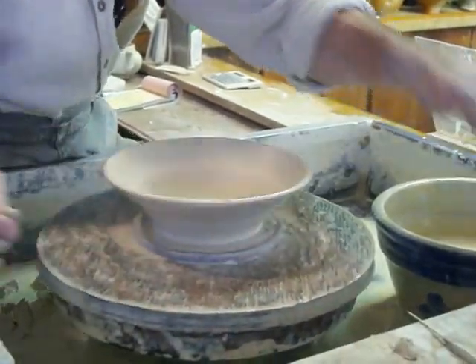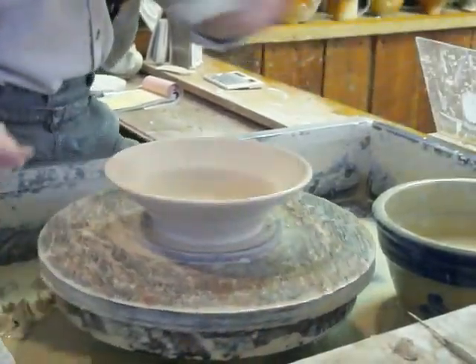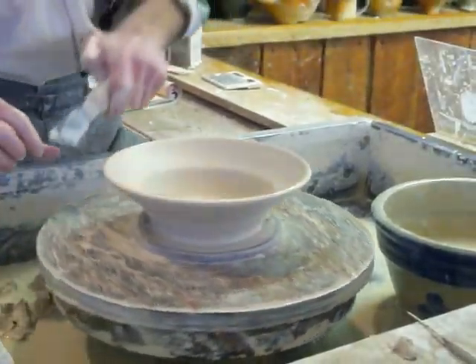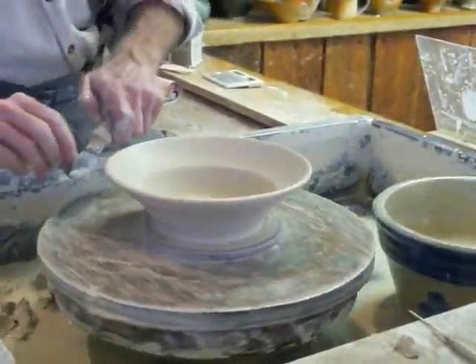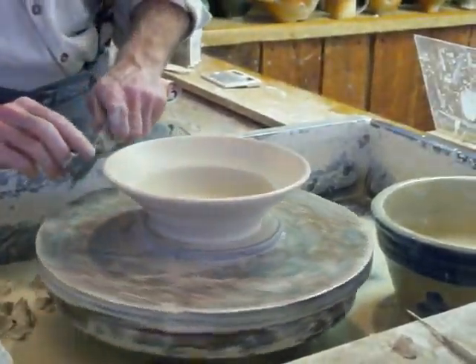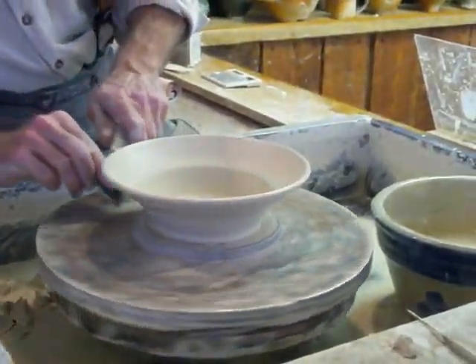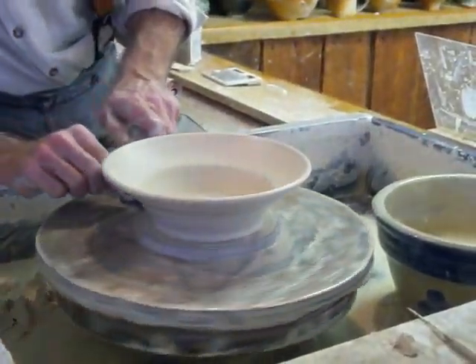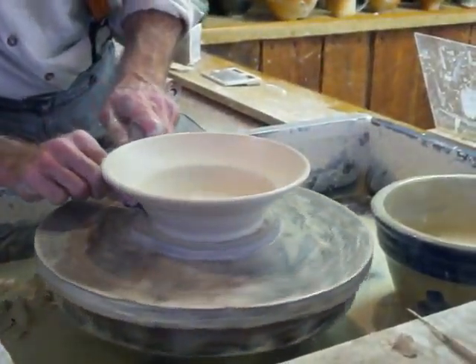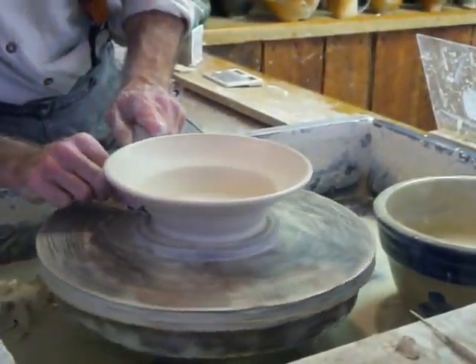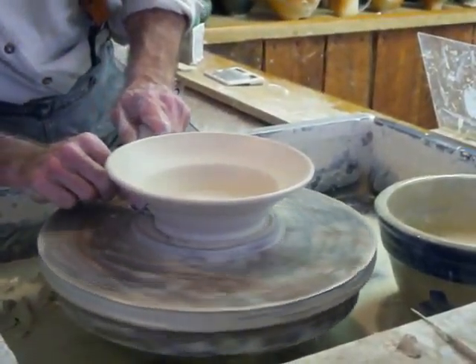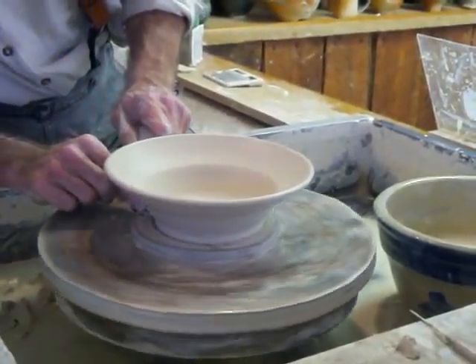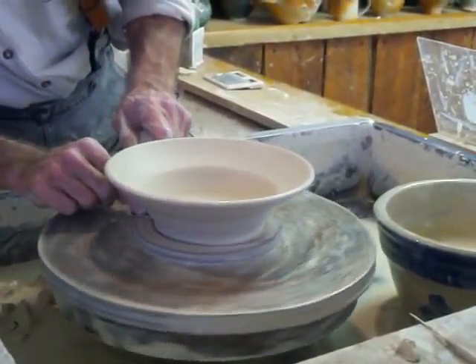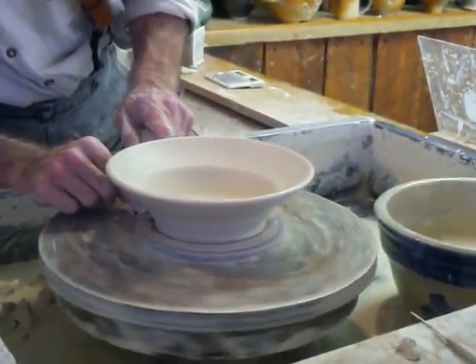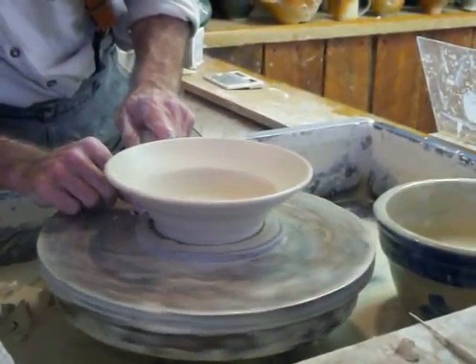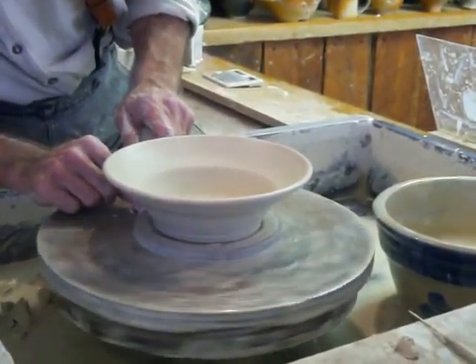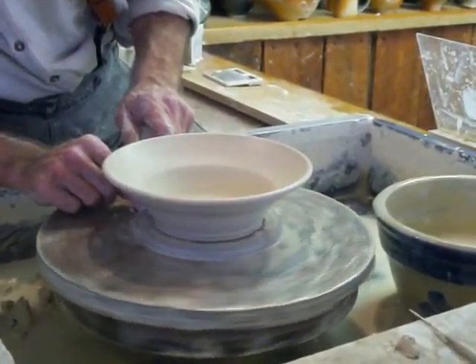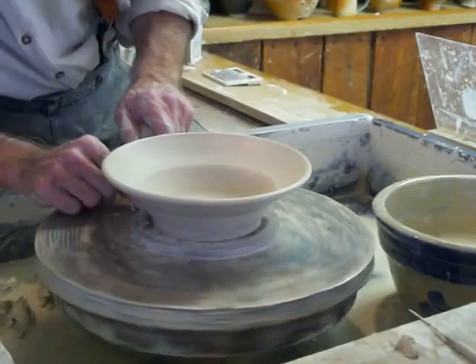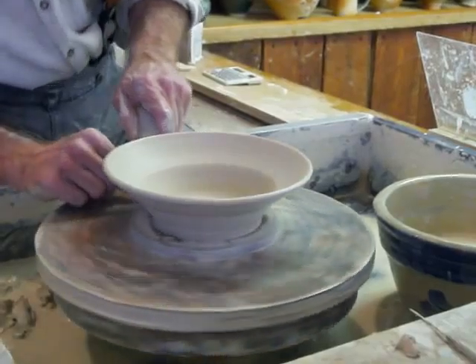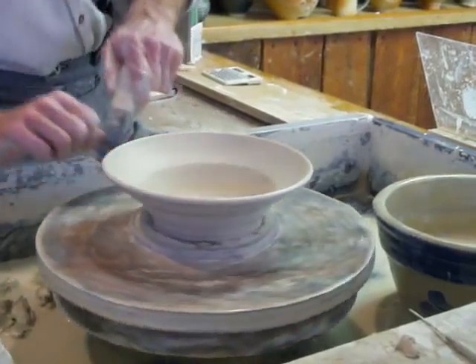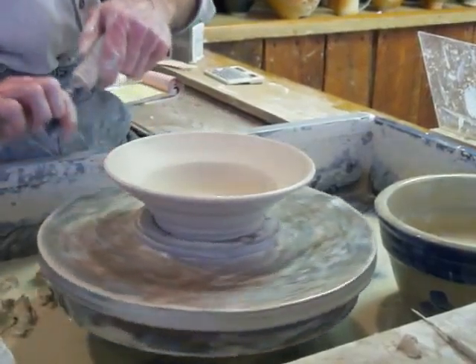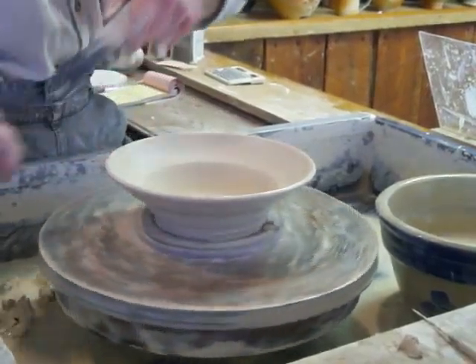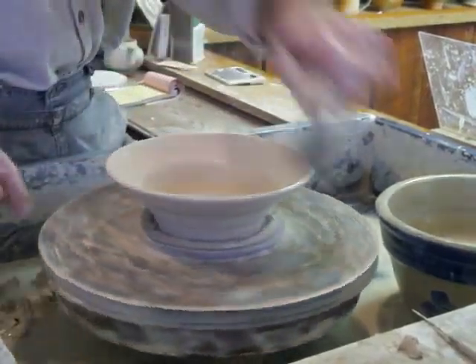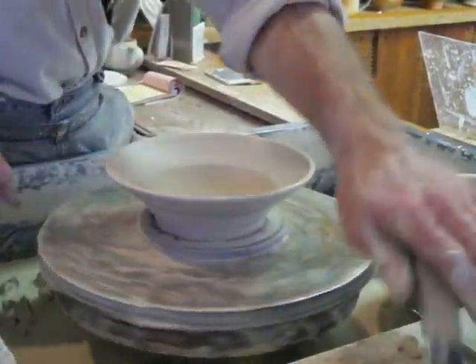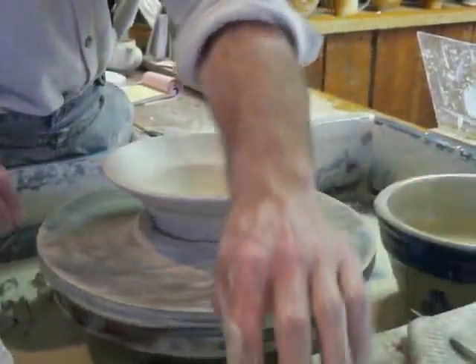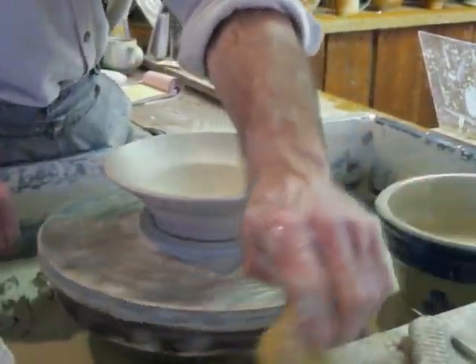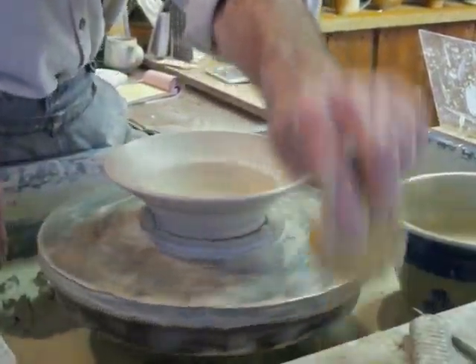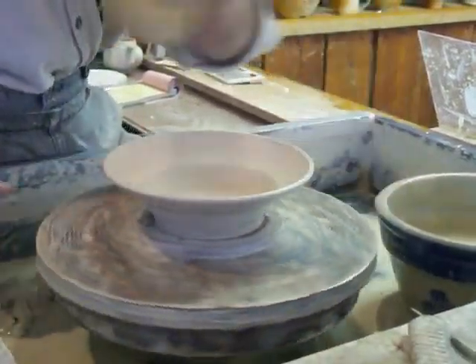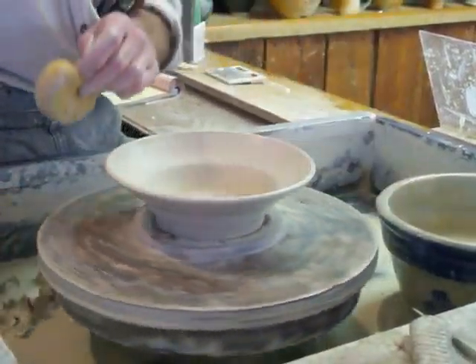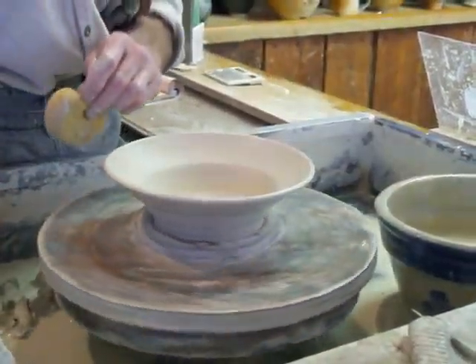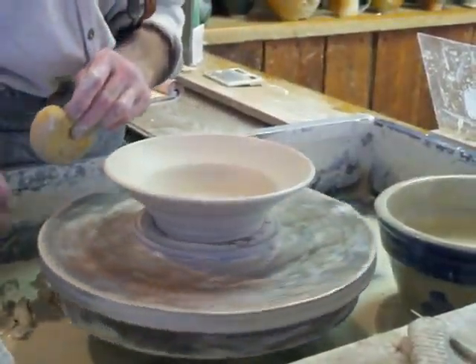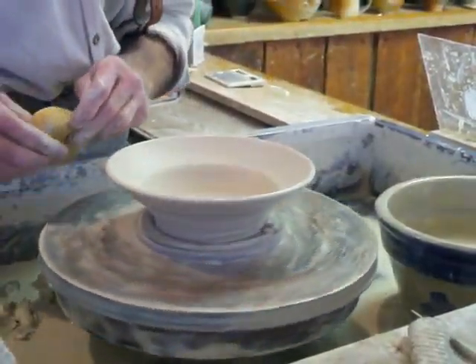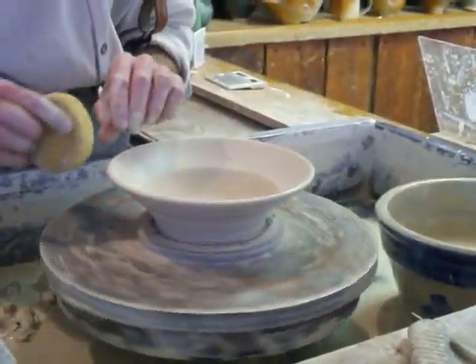If it cools too fast, the pots will do what's called dunting, which means they will break.